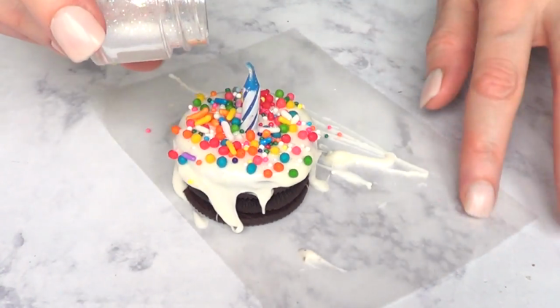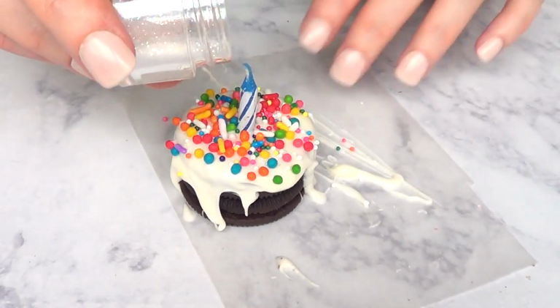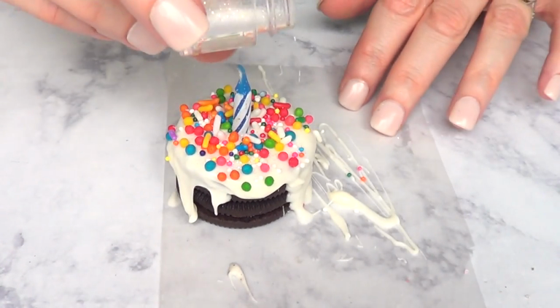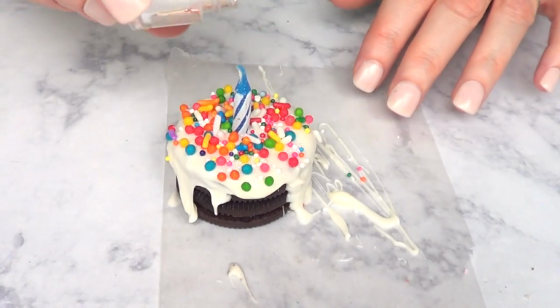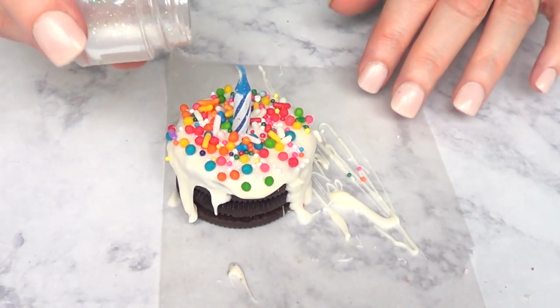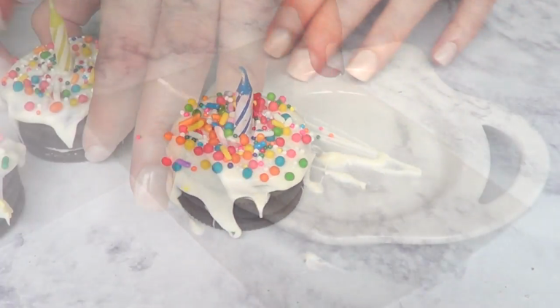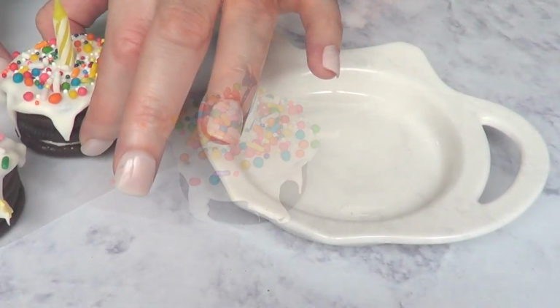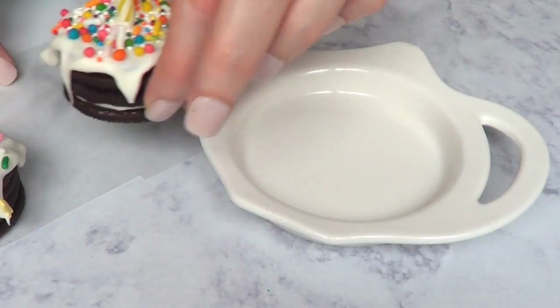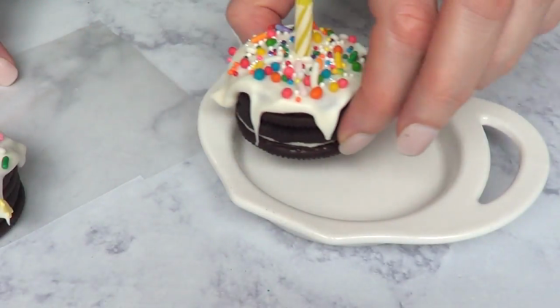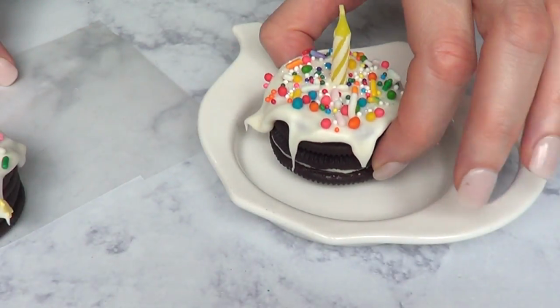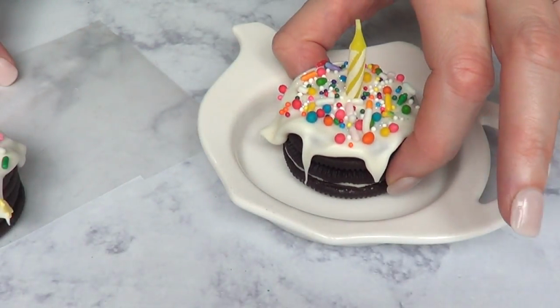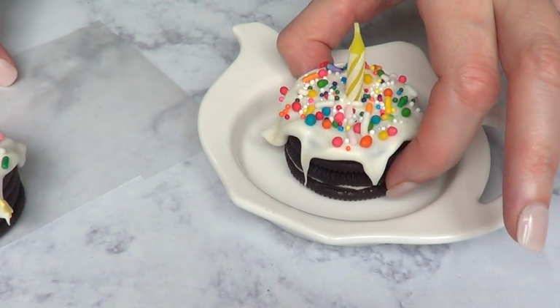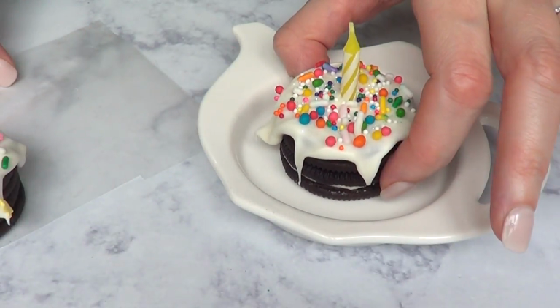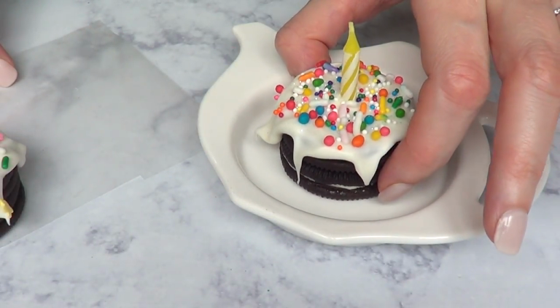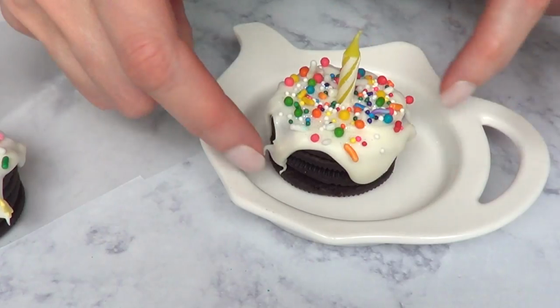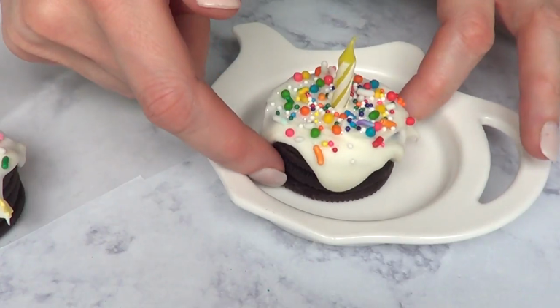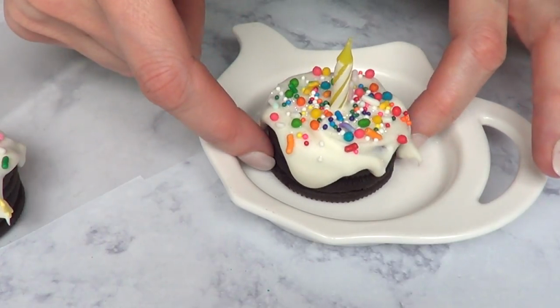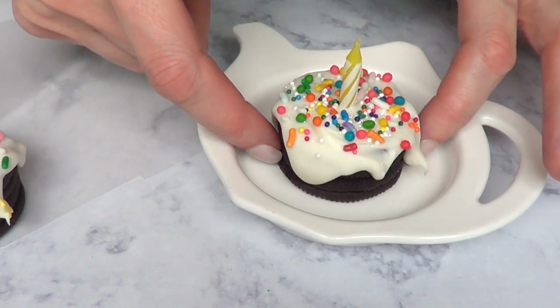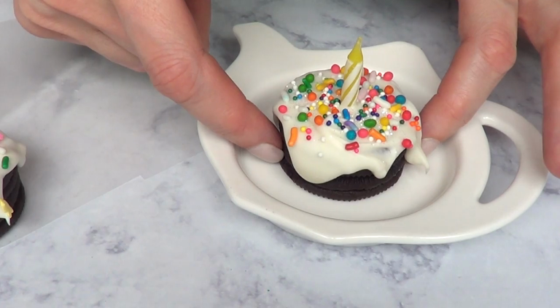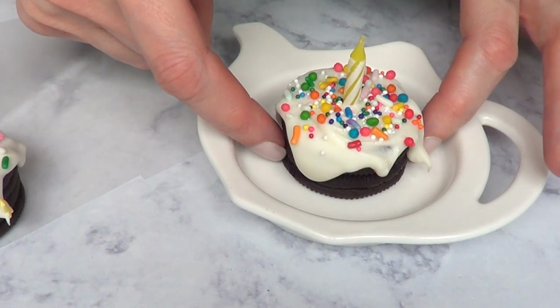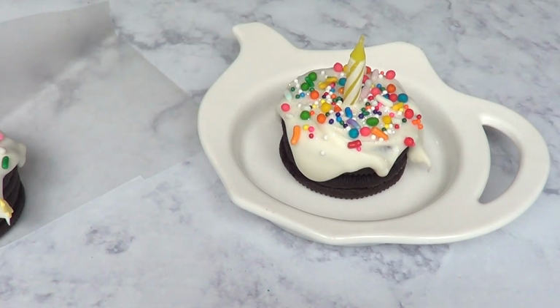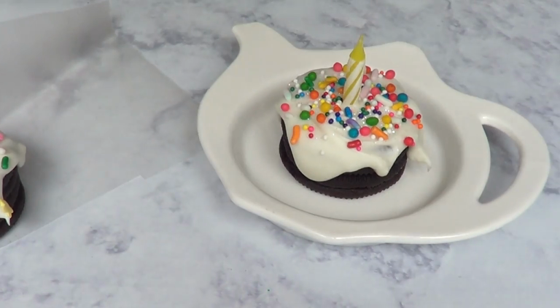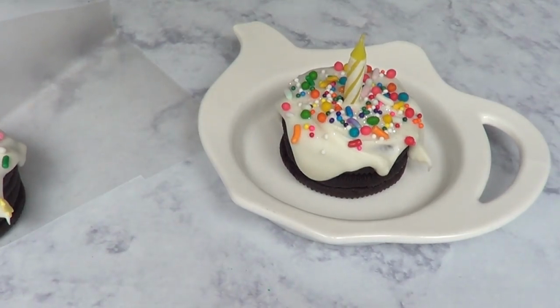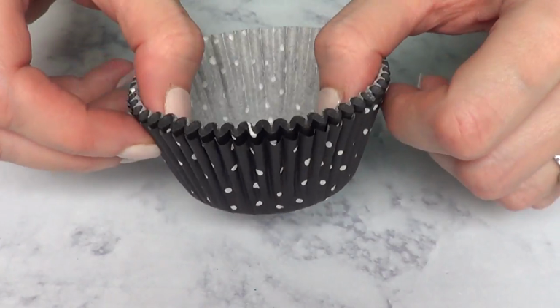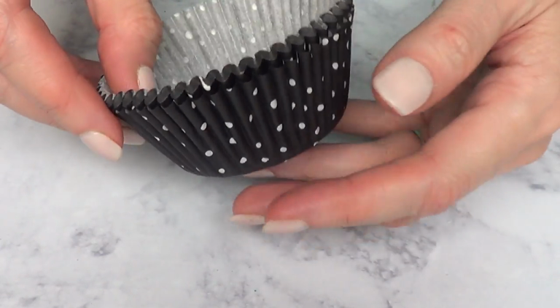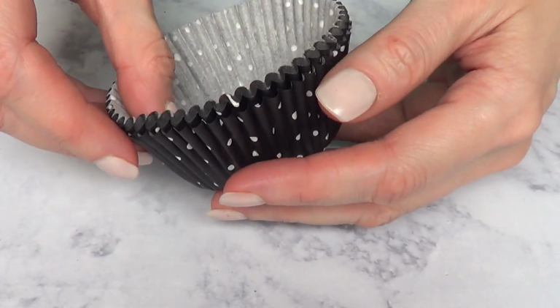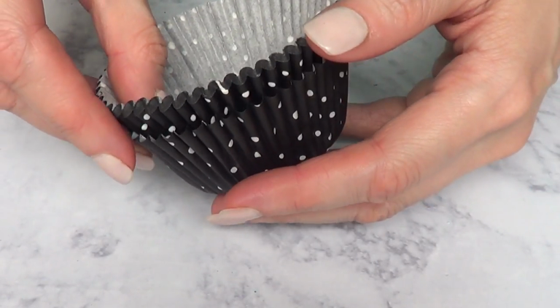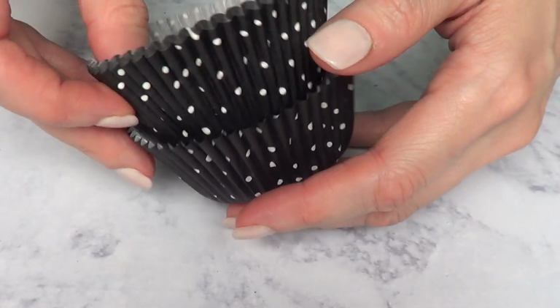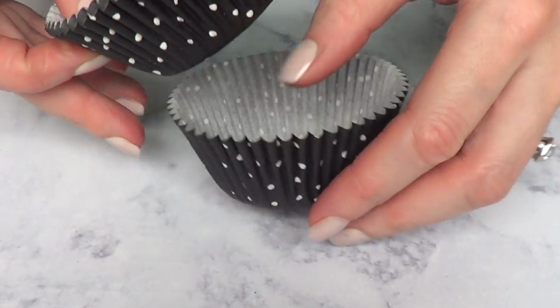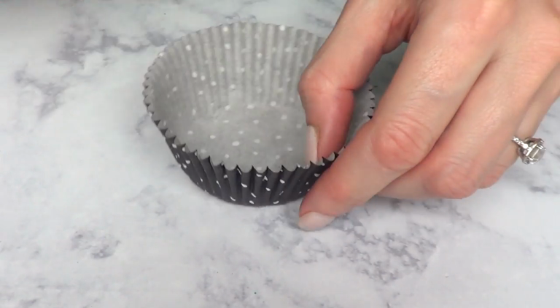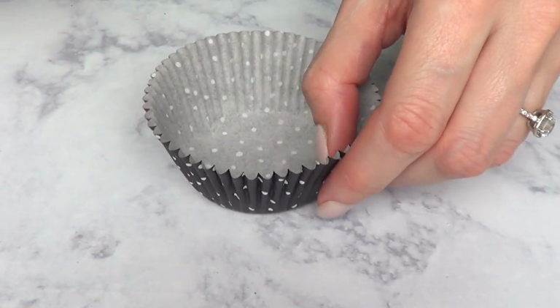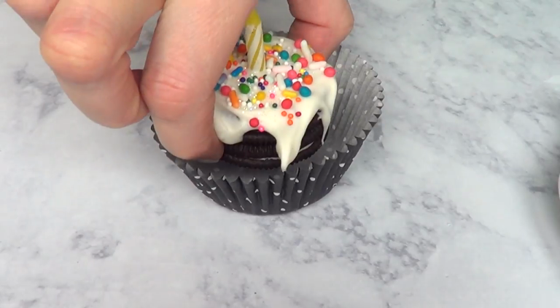You want to work on top of wax paper just in case it gets messy. Then remove that and place it on a plate. Or if you're going to be giving this as a gift, you can use baking cups and just place them in there.